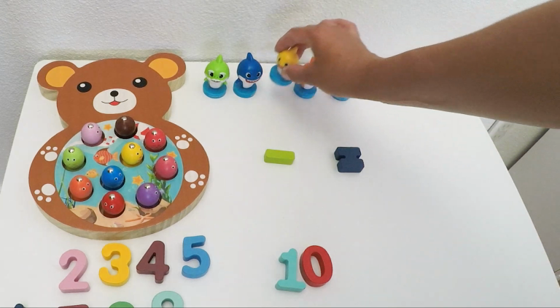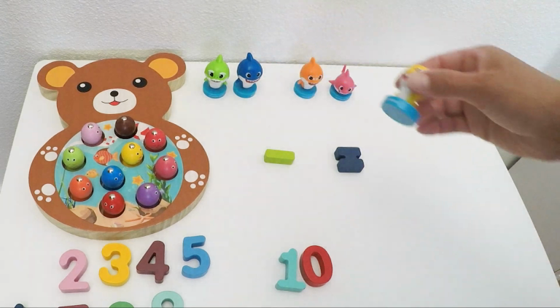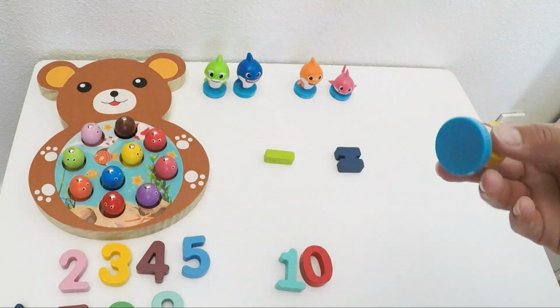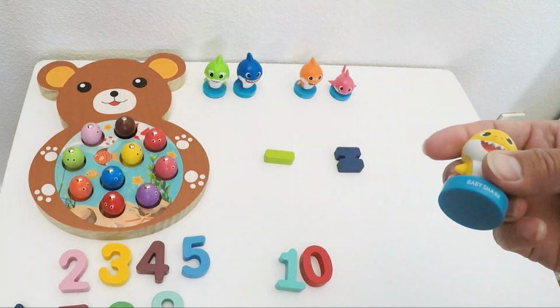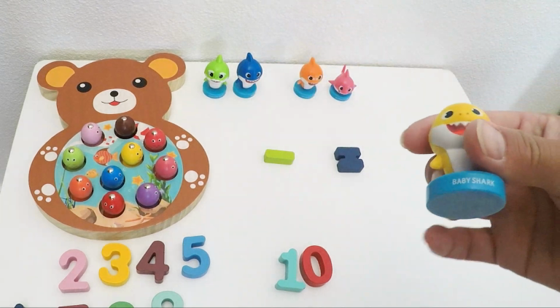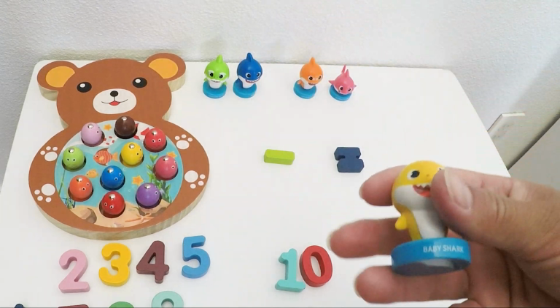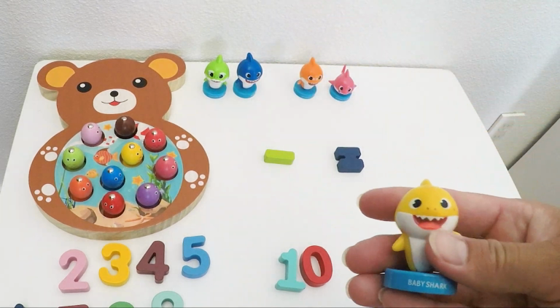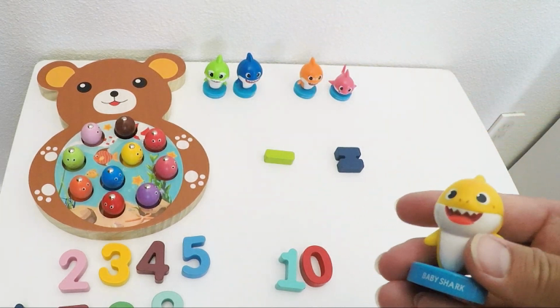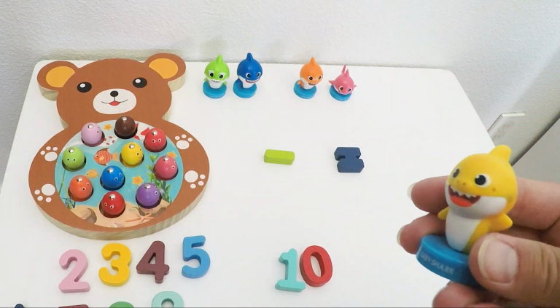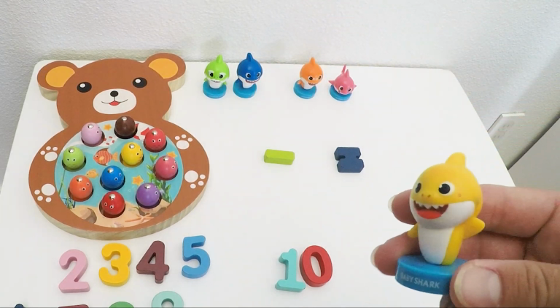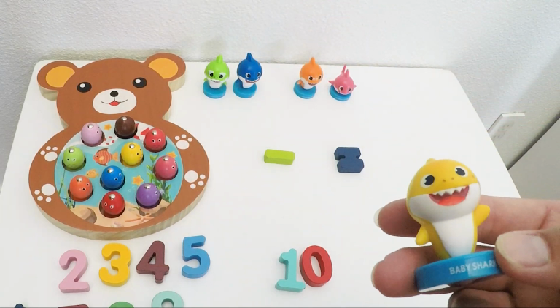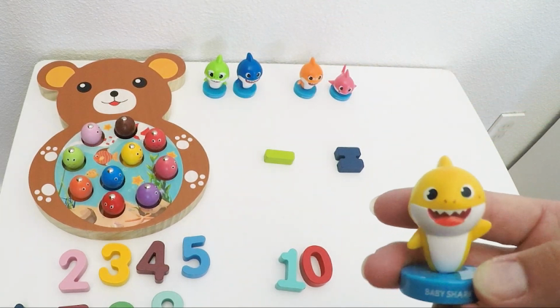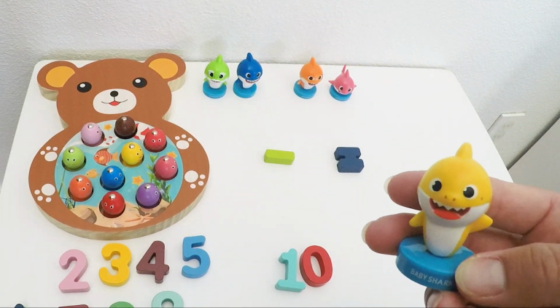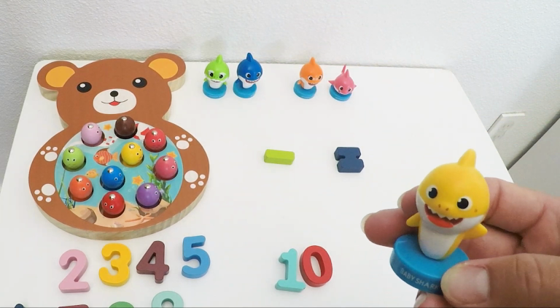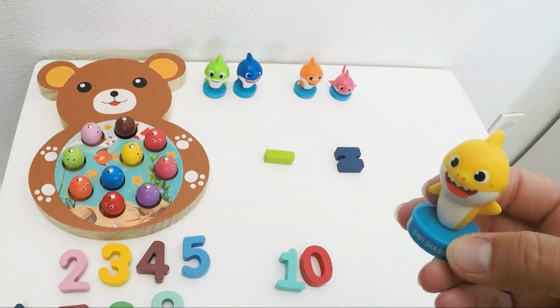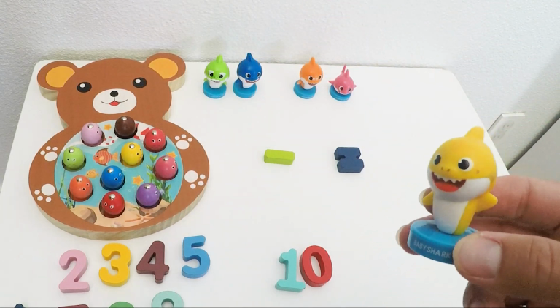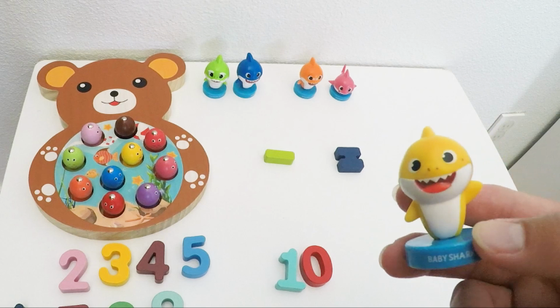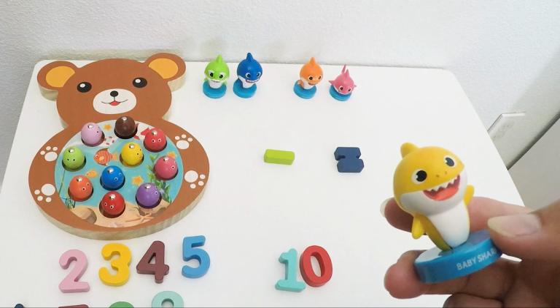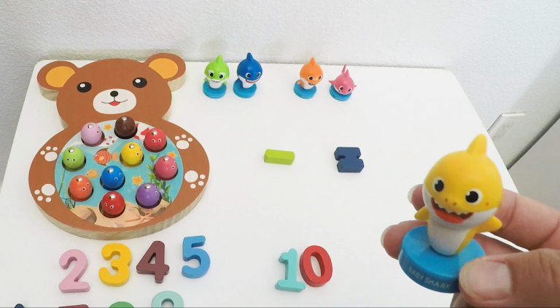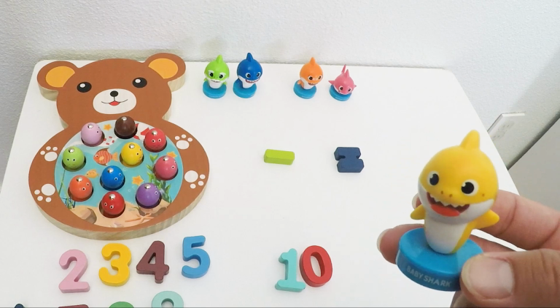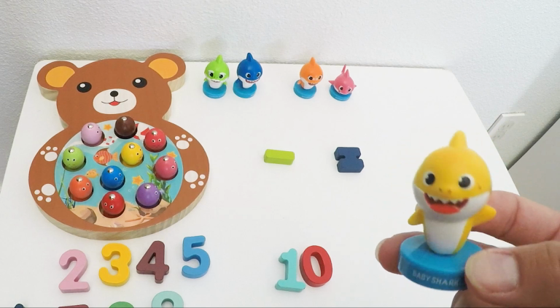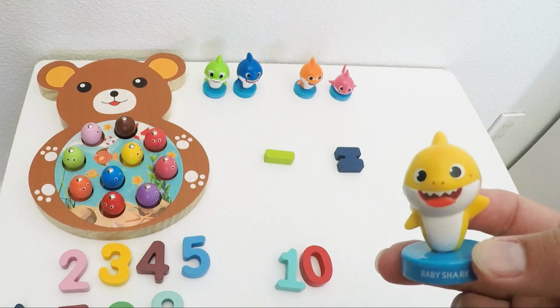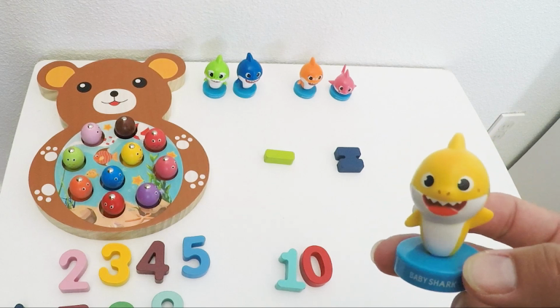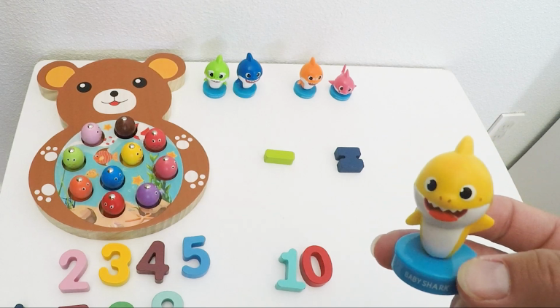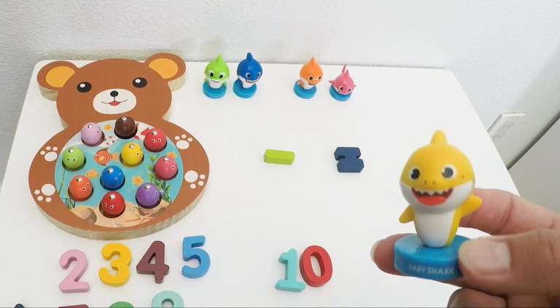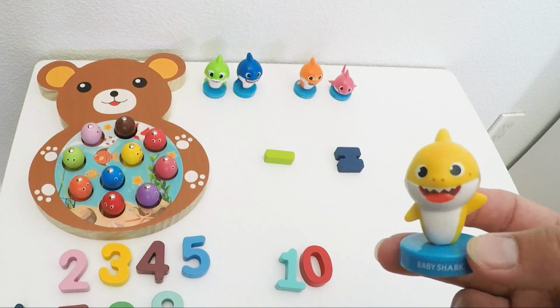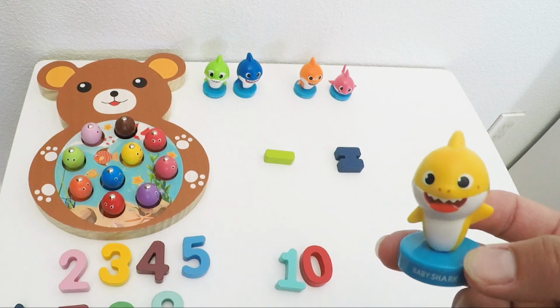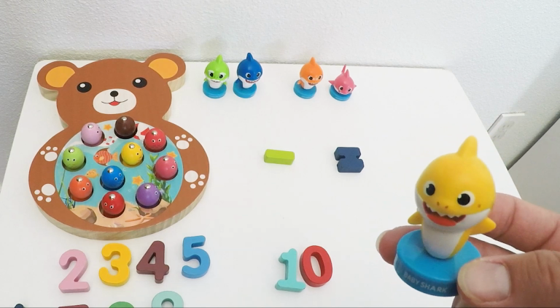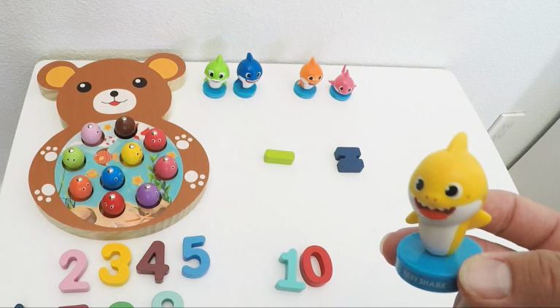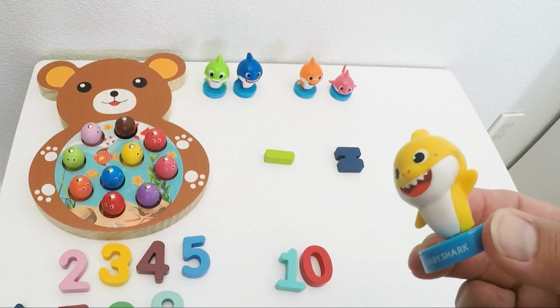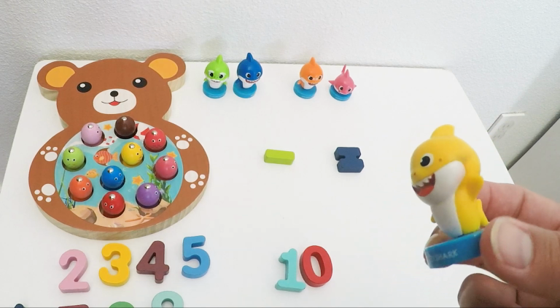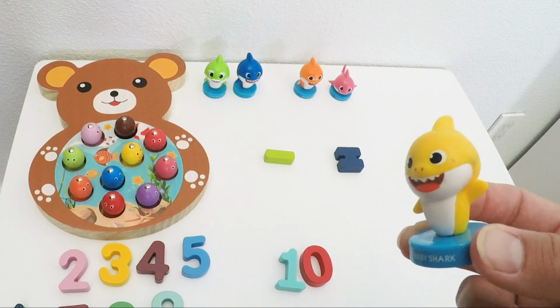Hooray! Thank you for practicing colors and numbers with me. Doing math is super fun. I hope to see you soon.